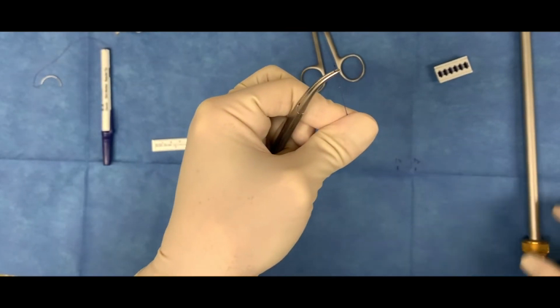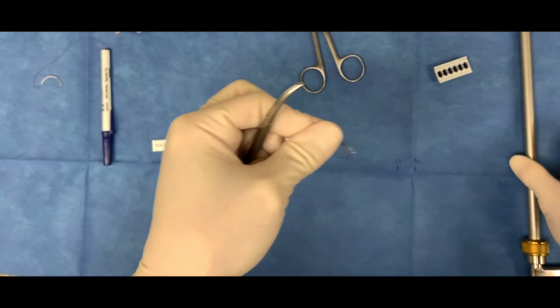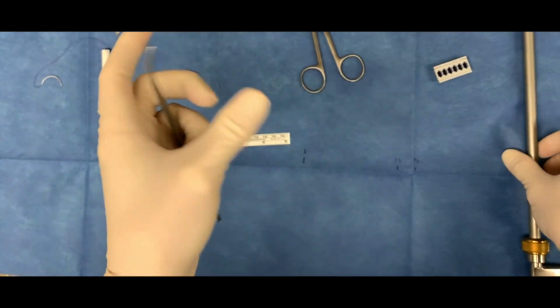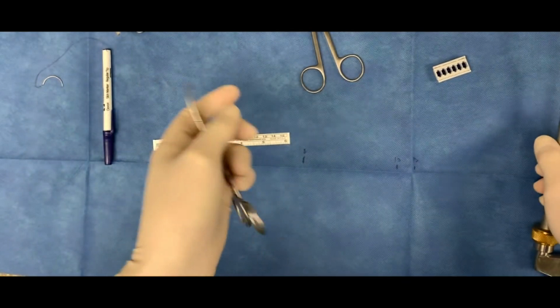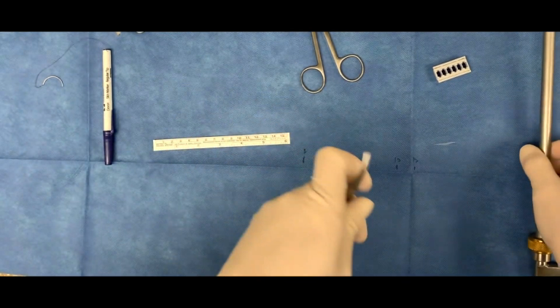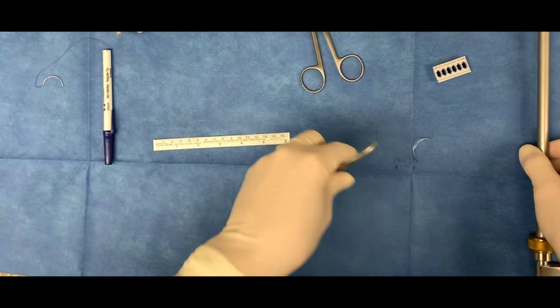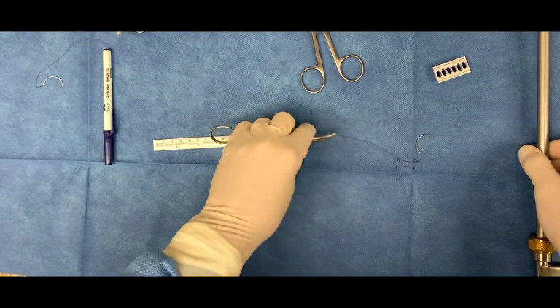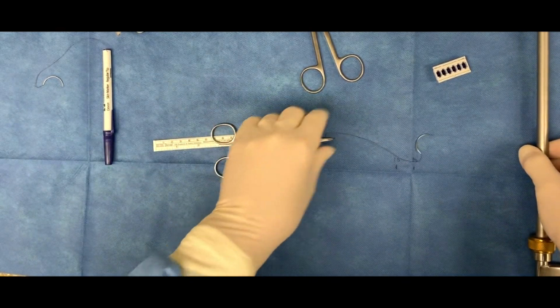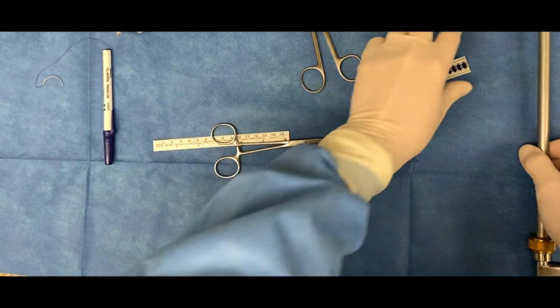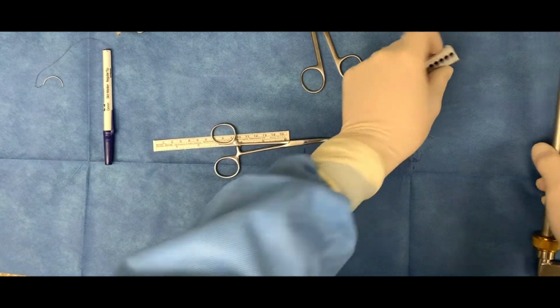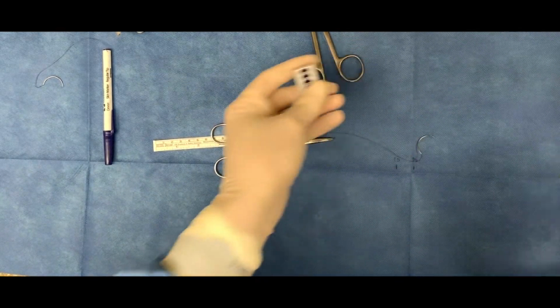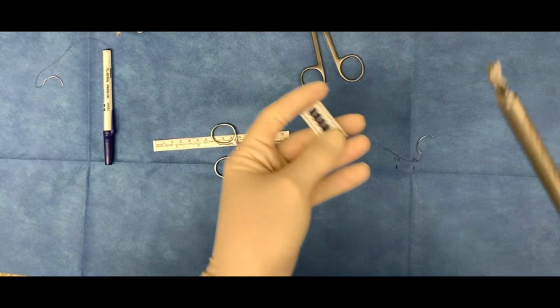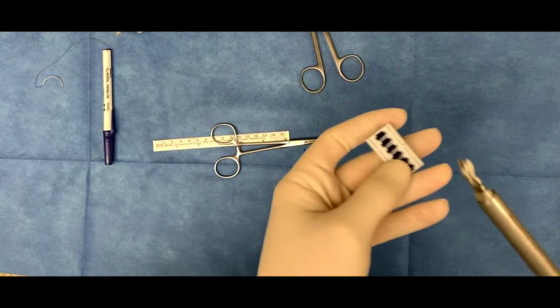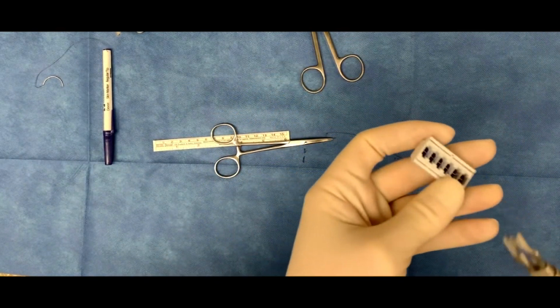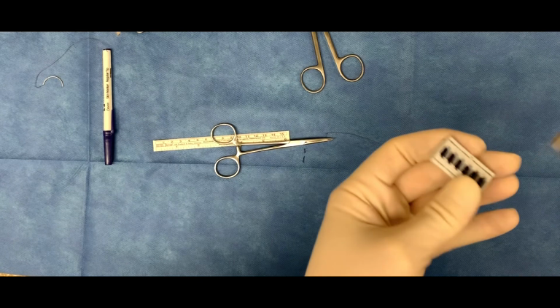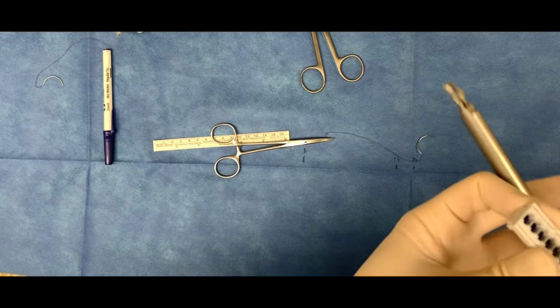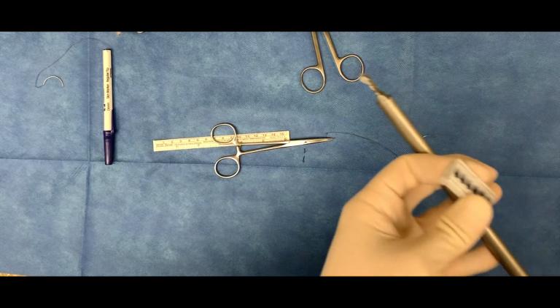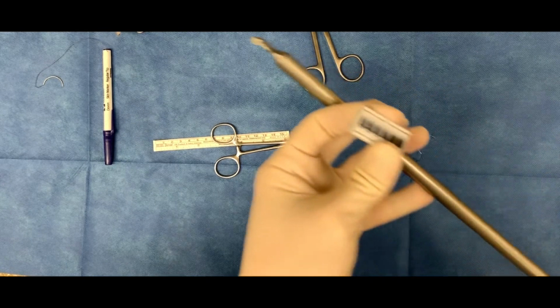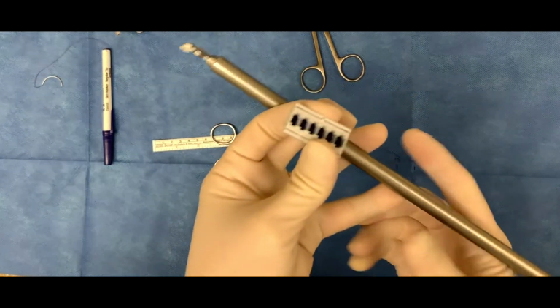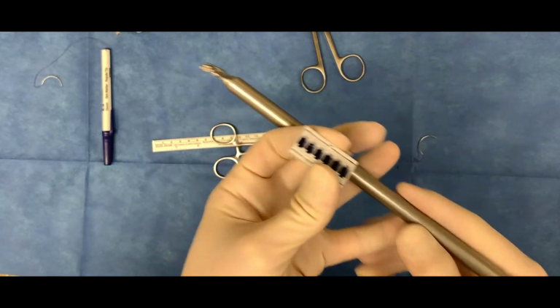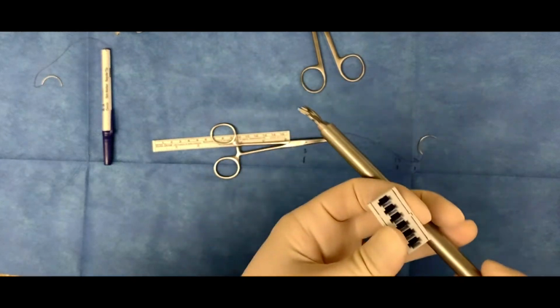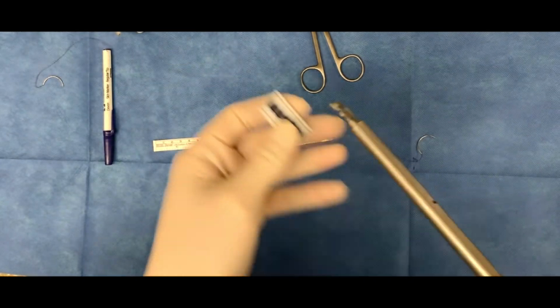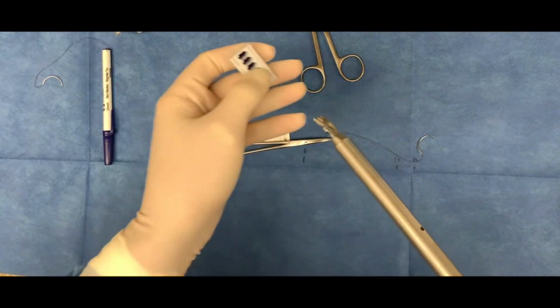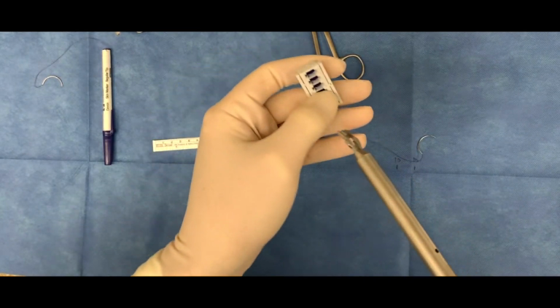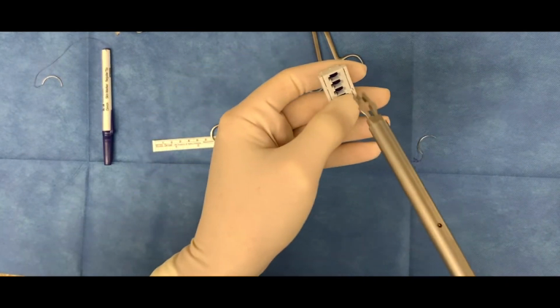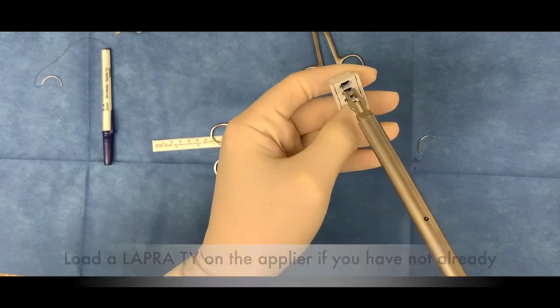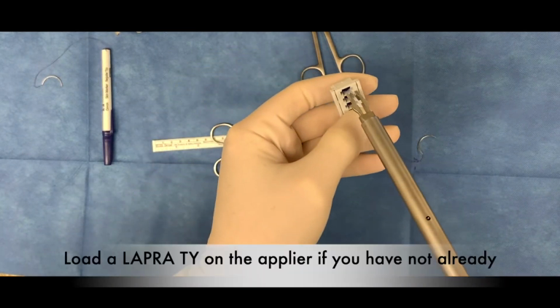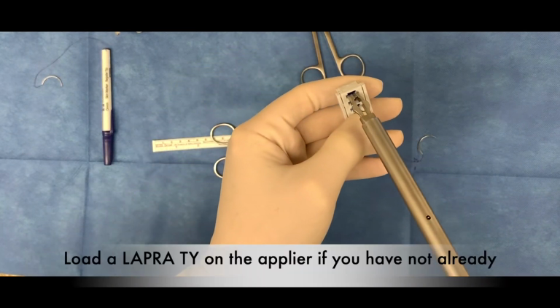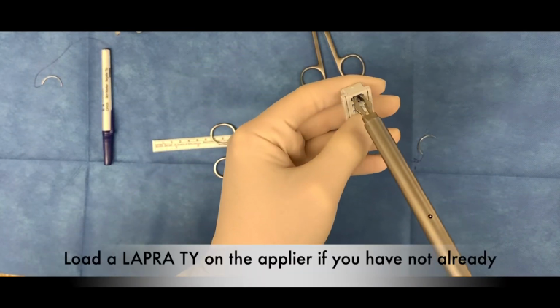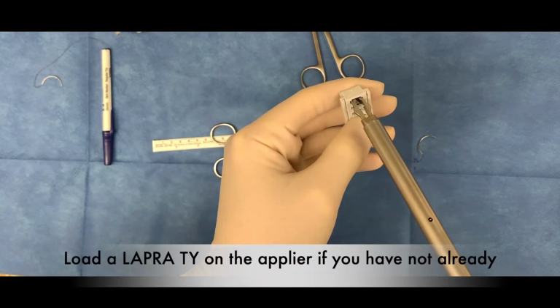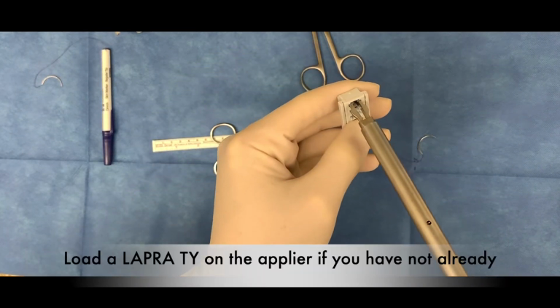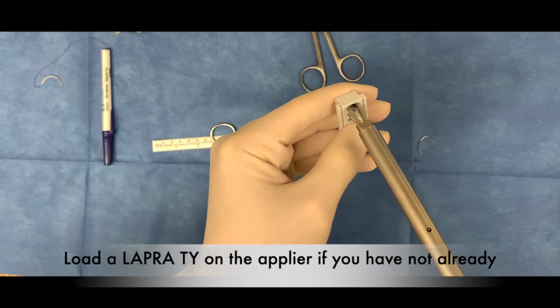Once you have tied the knot, keep your clamp at the end of the suture. This will help you actually keep the suture taut when you're applying the Lapra tie.